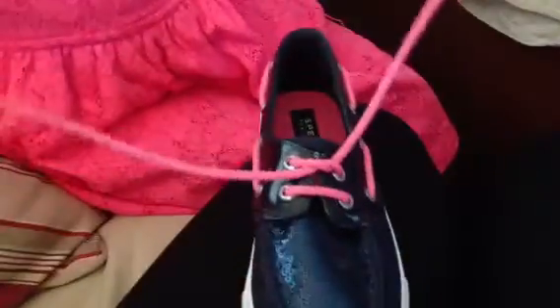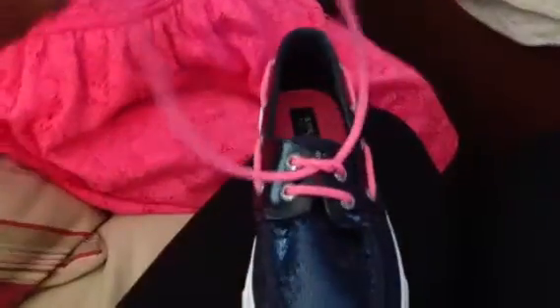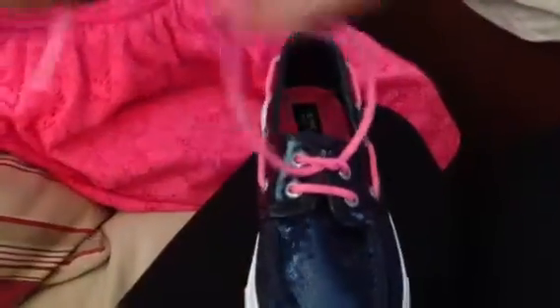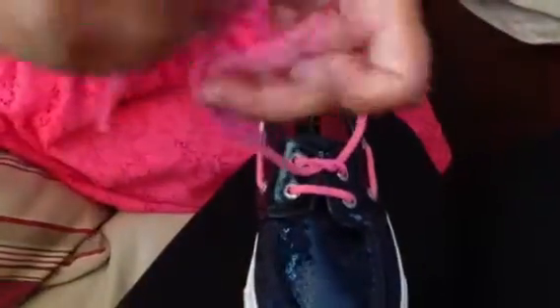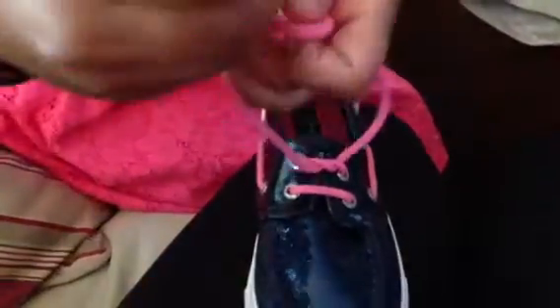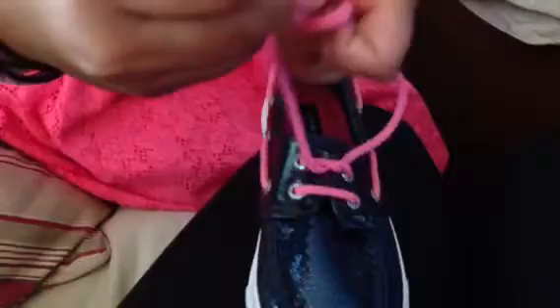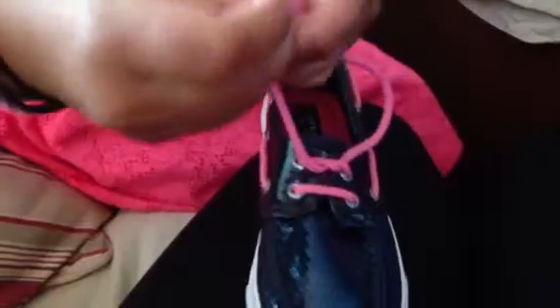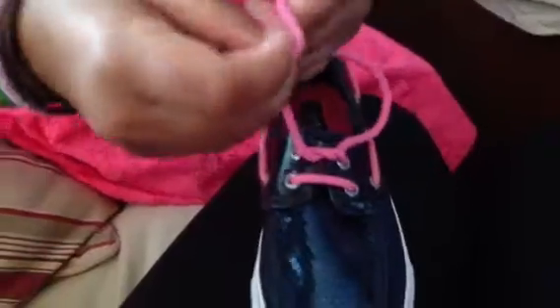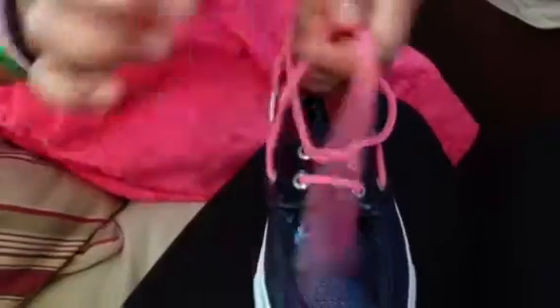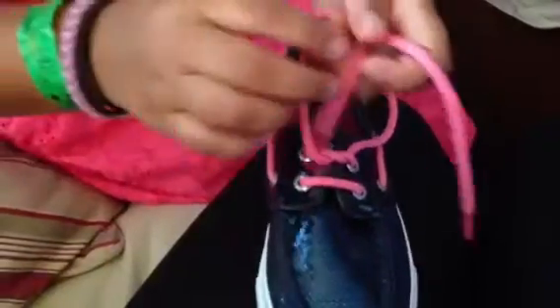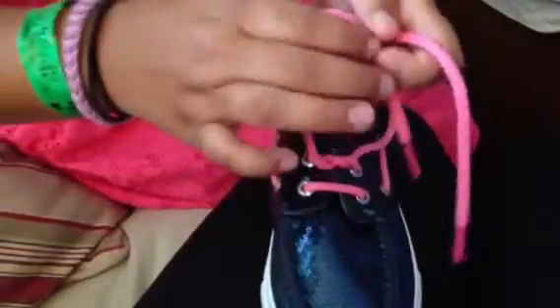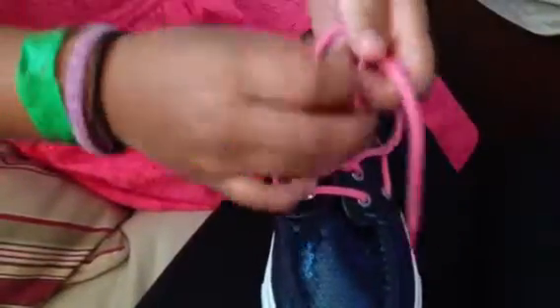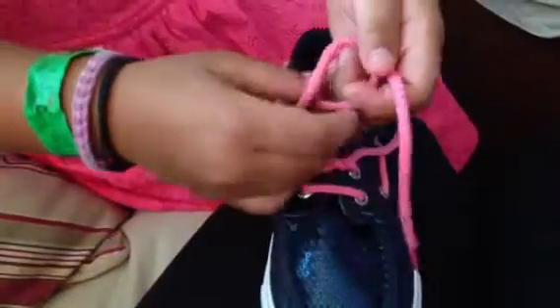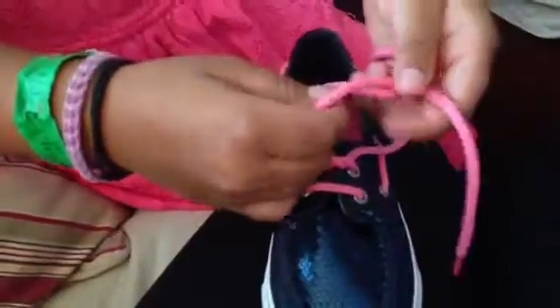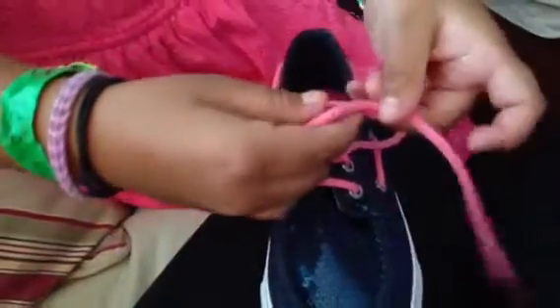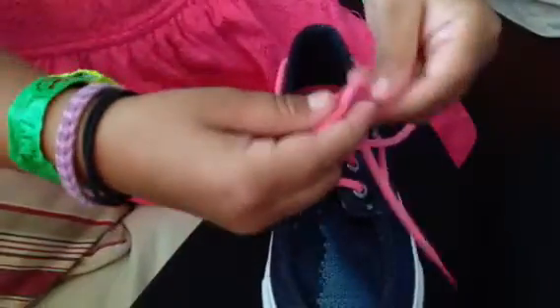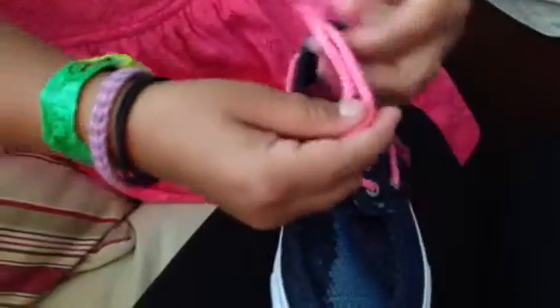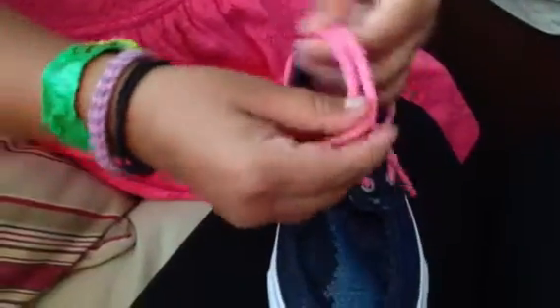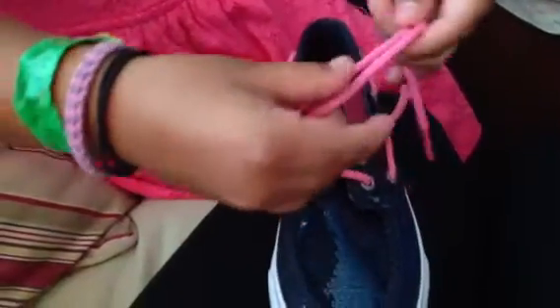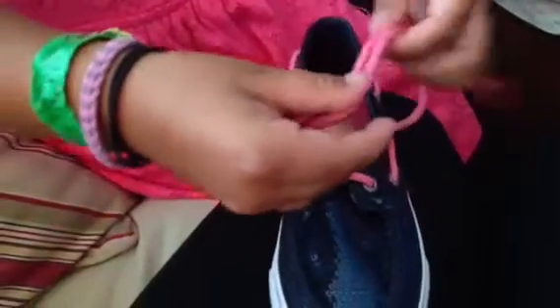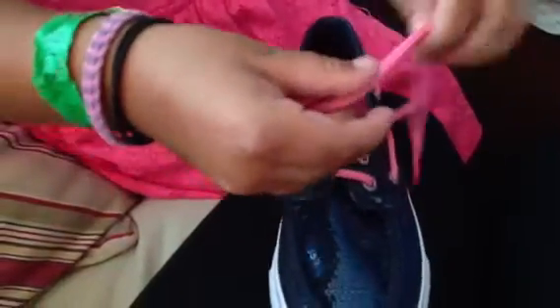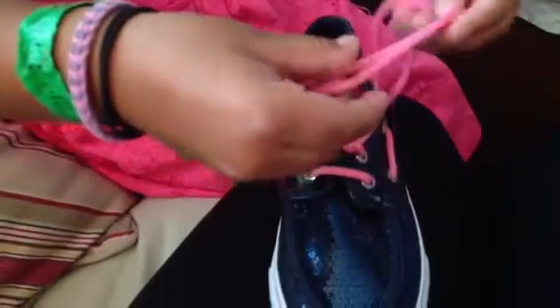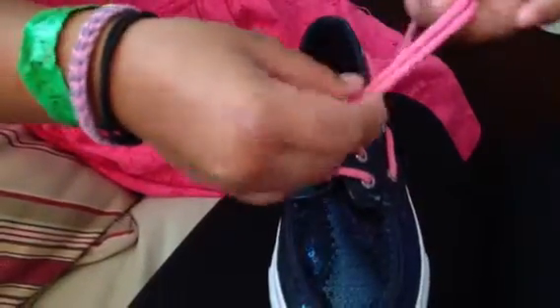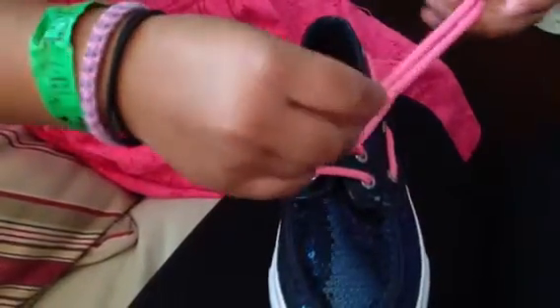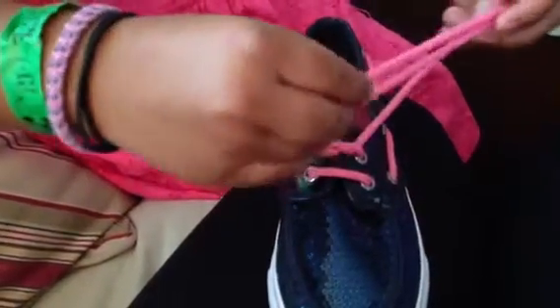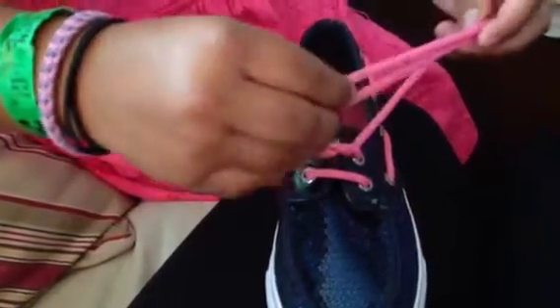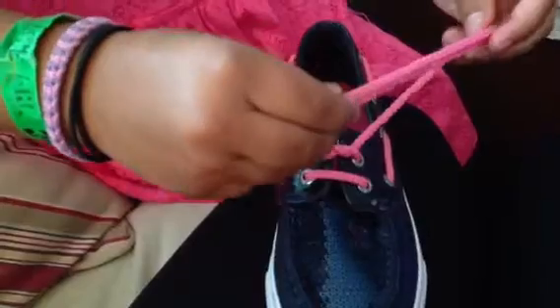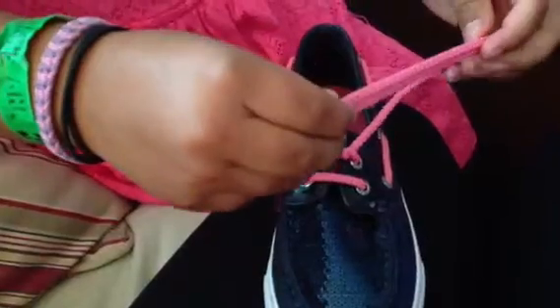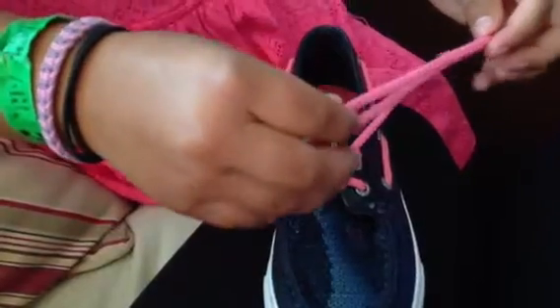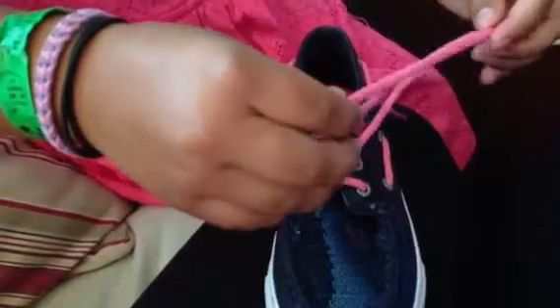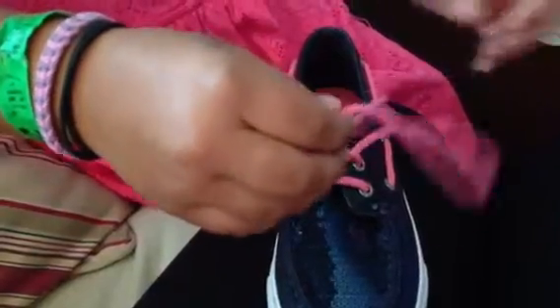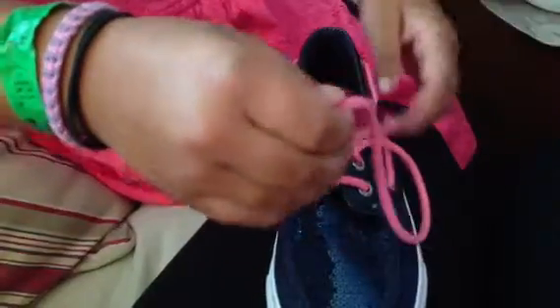Then you make another knot, but not so tight. Oops.